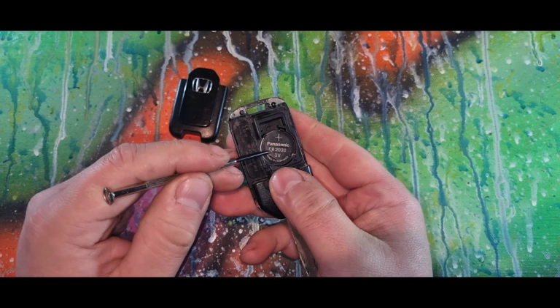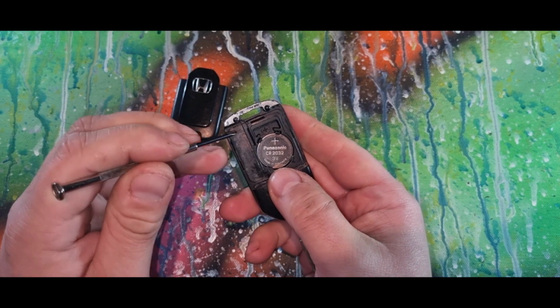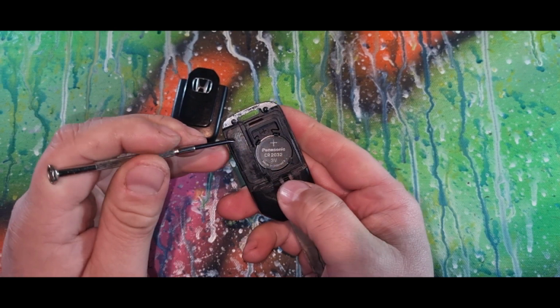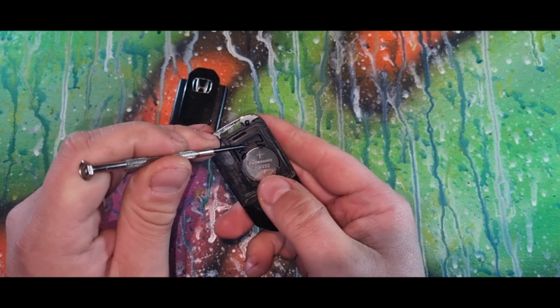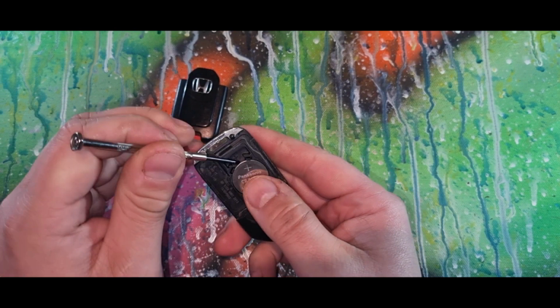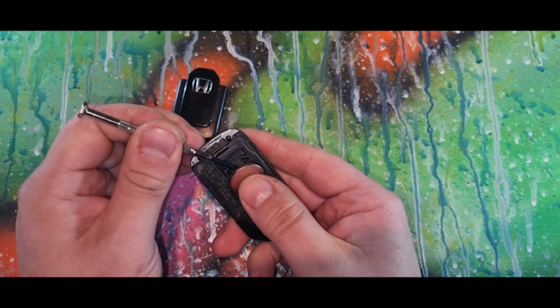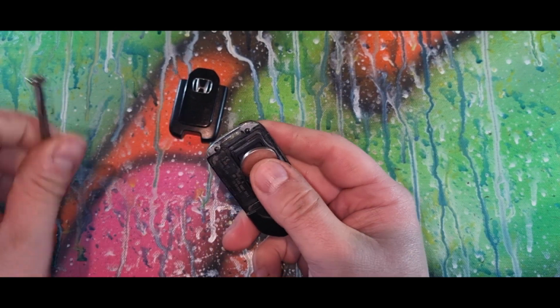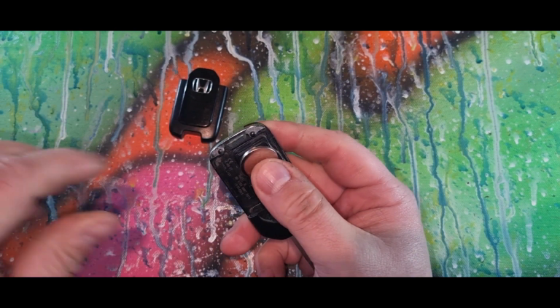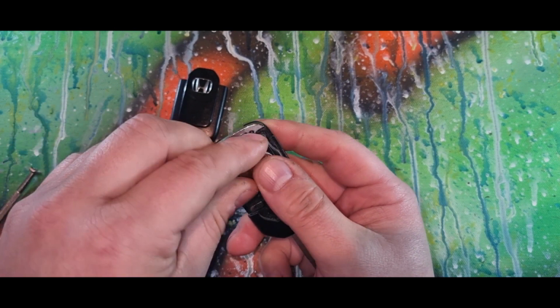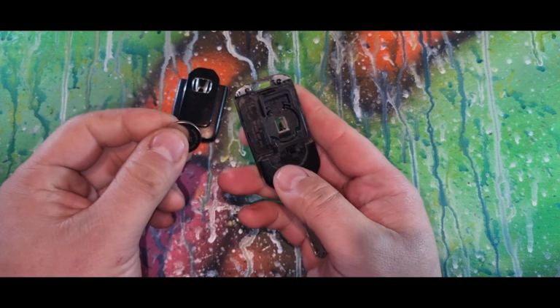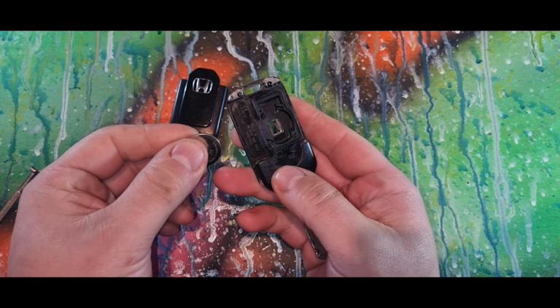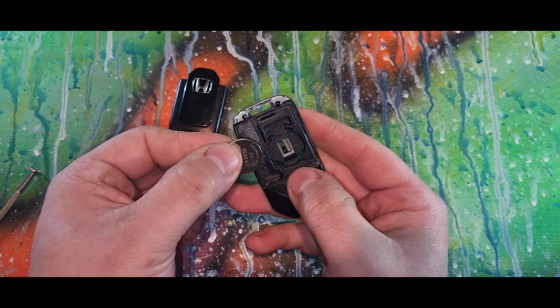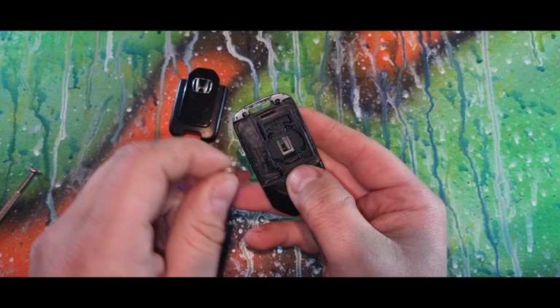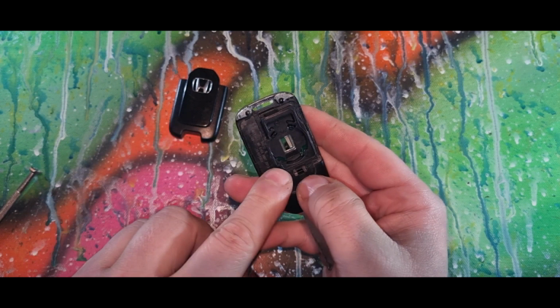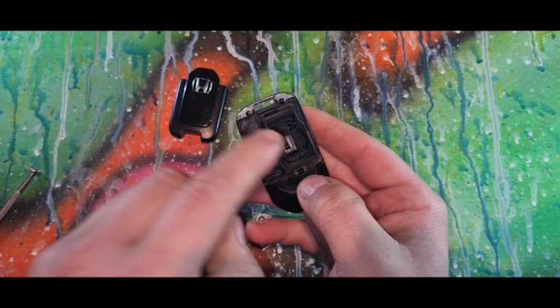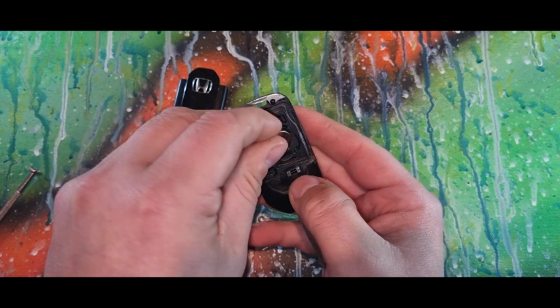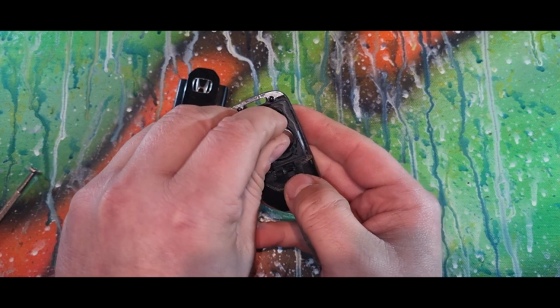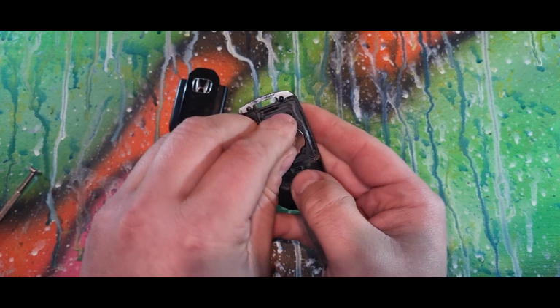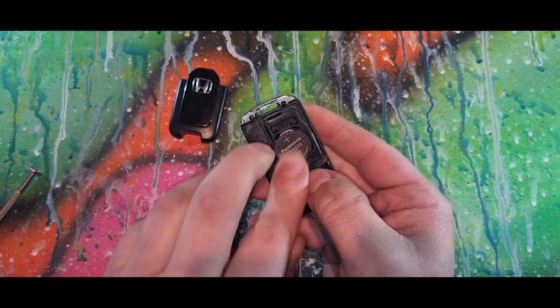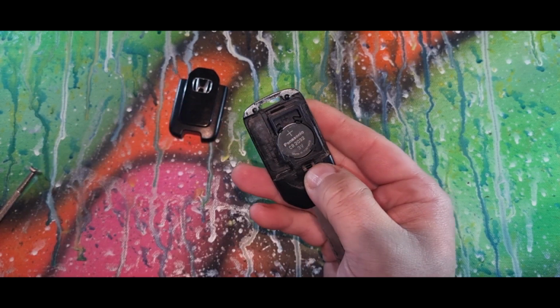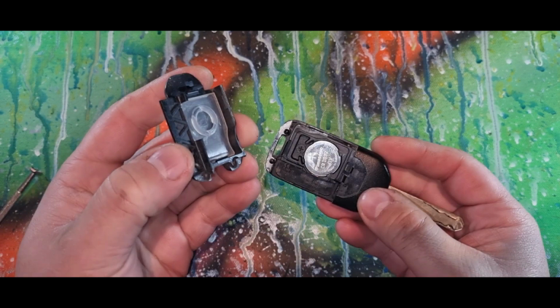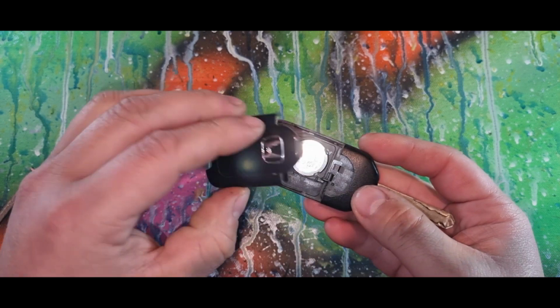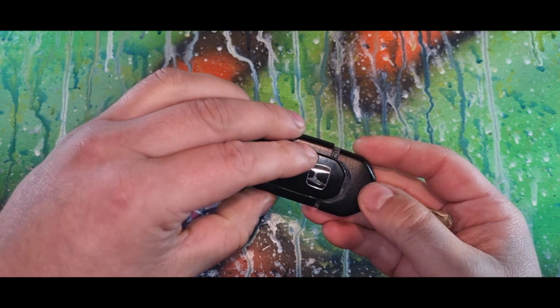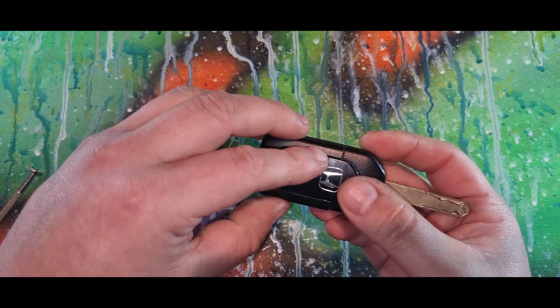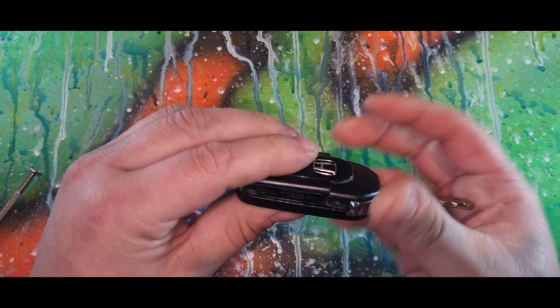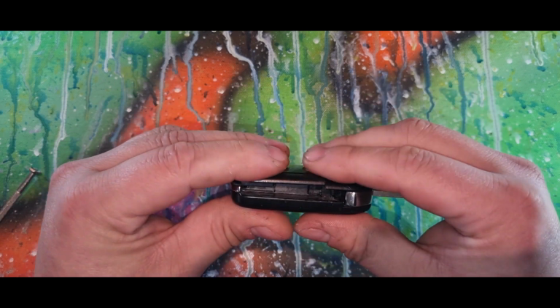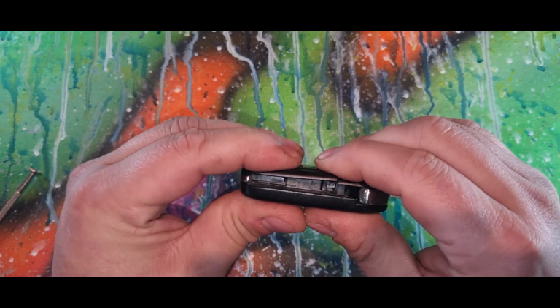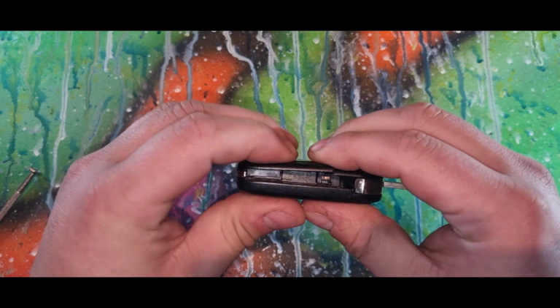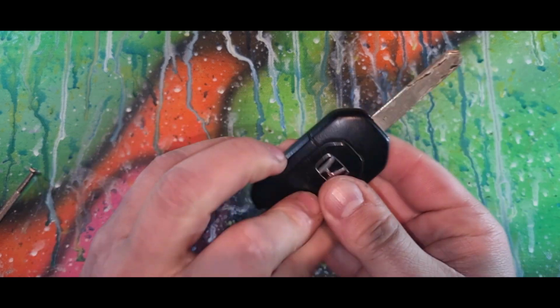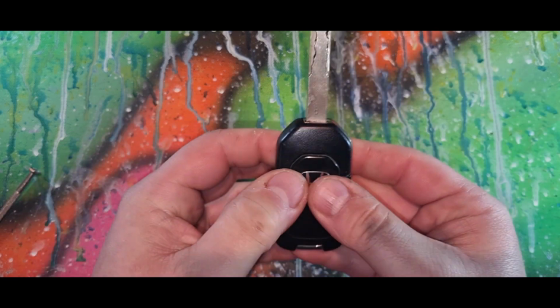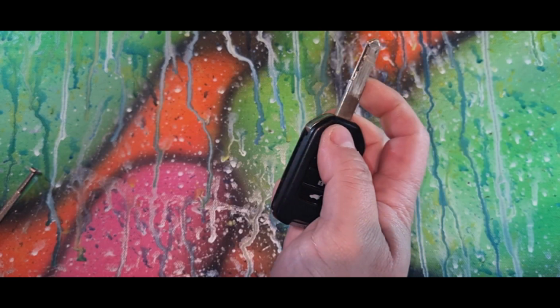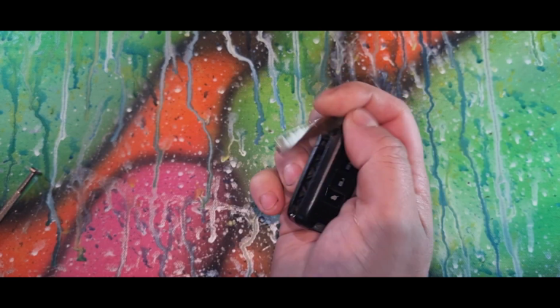We have a 2032 battery — link in the description below. When putting it back in, just insert into these tabs here and push down. Get your cover, line it up, clip it back in, and job done.